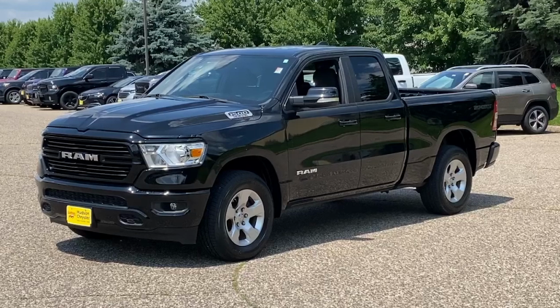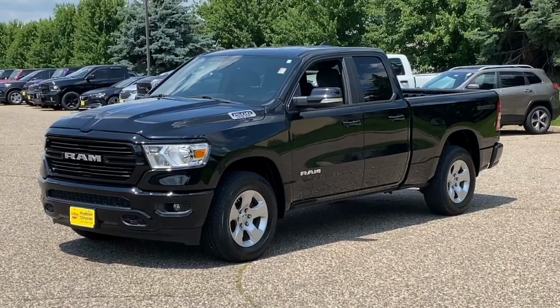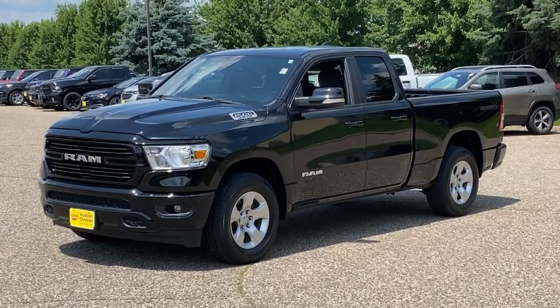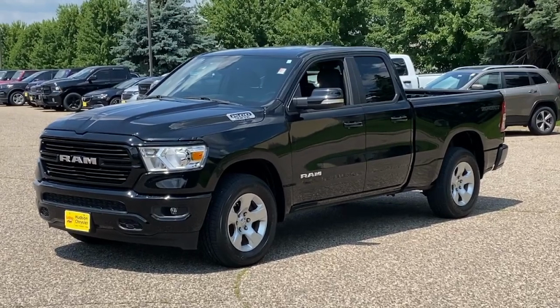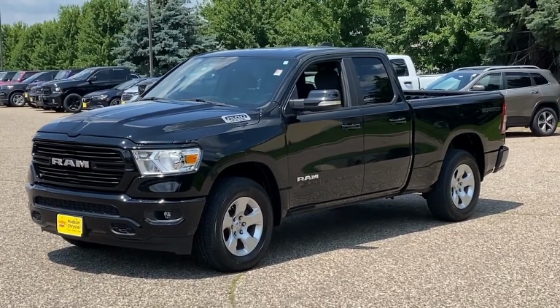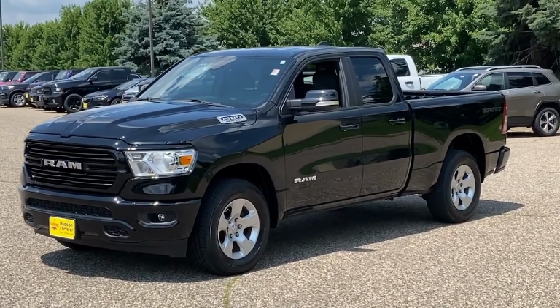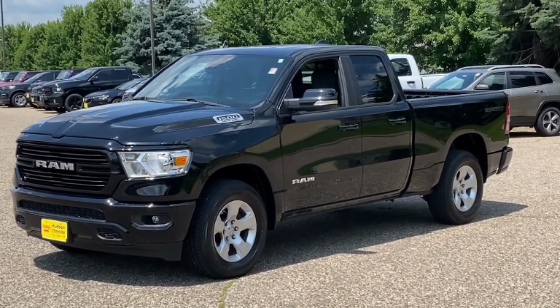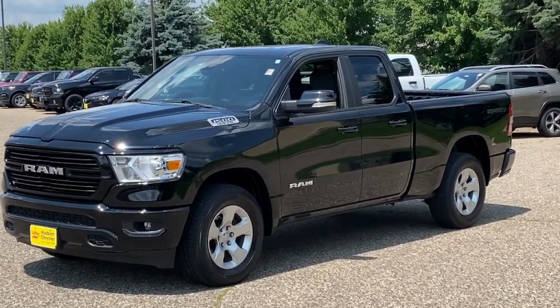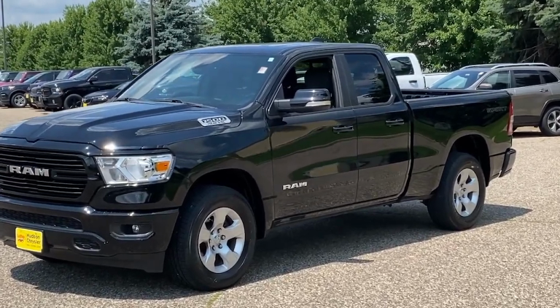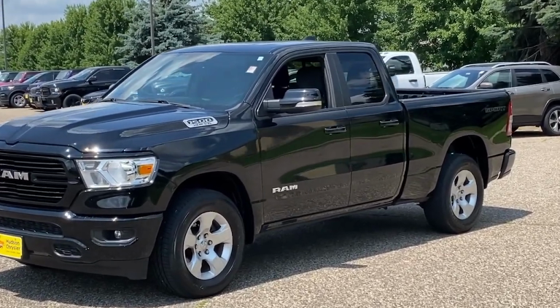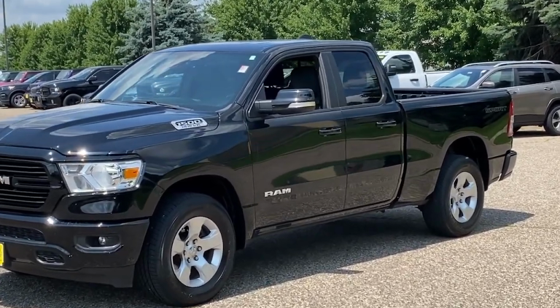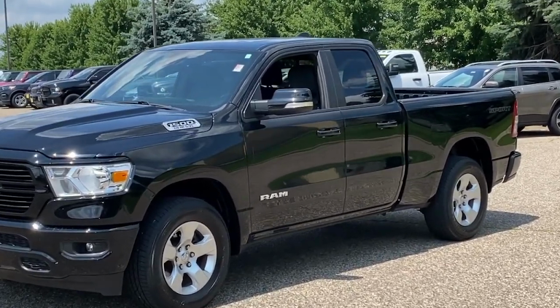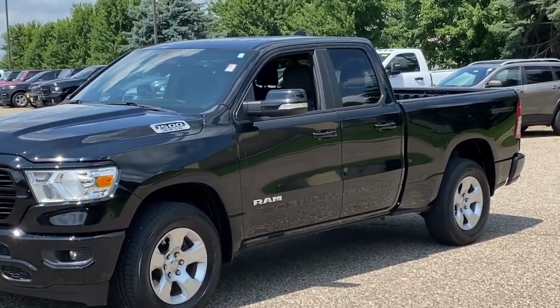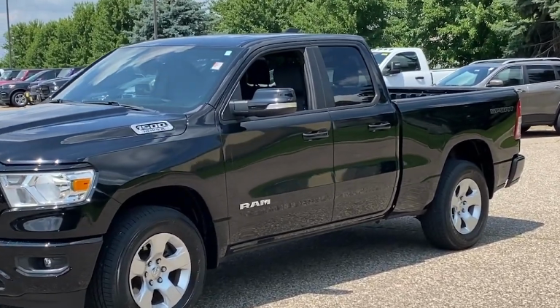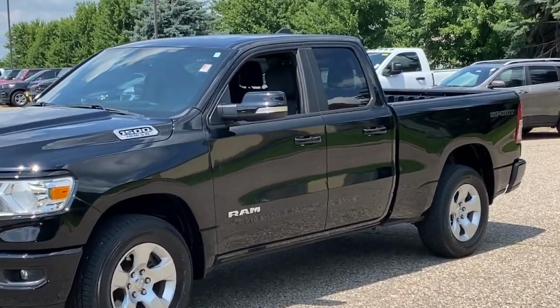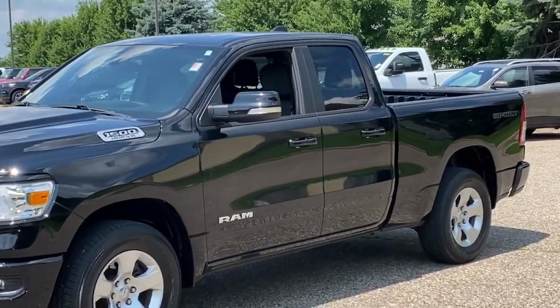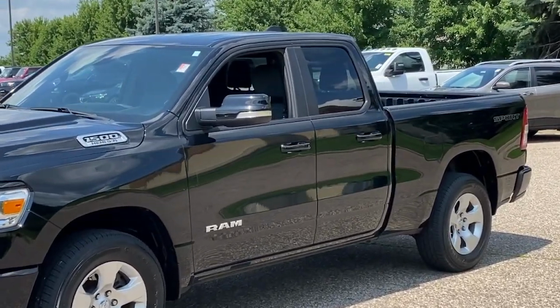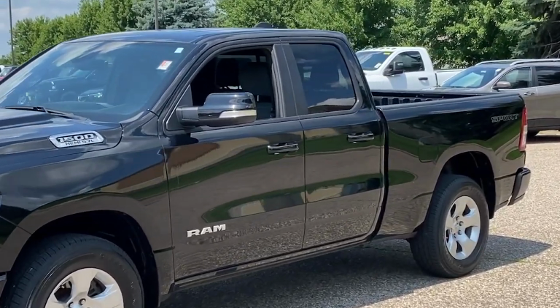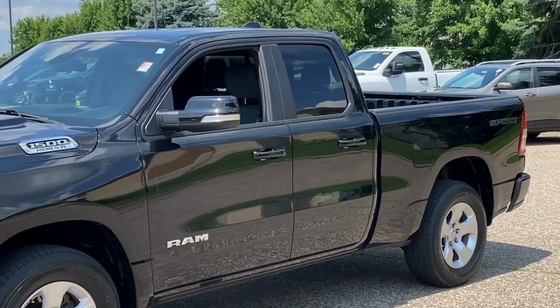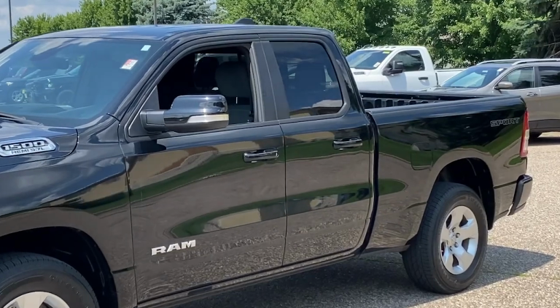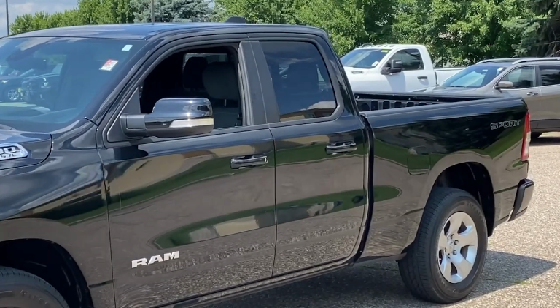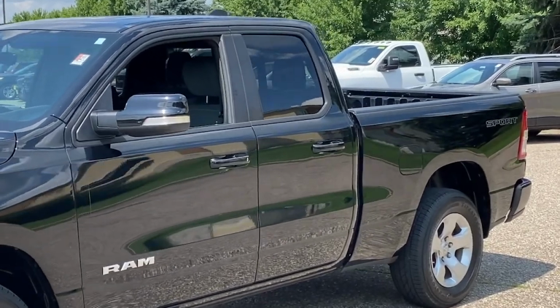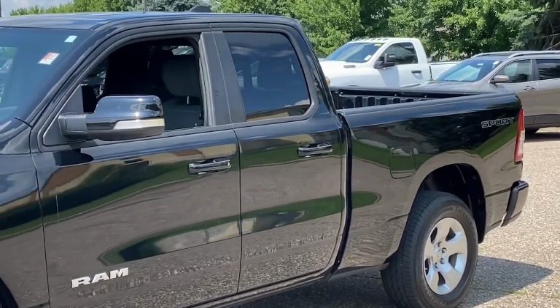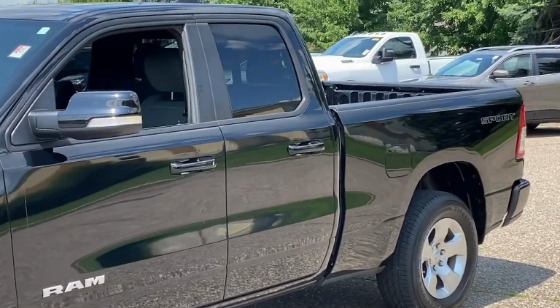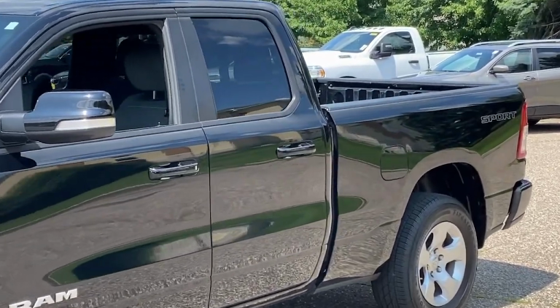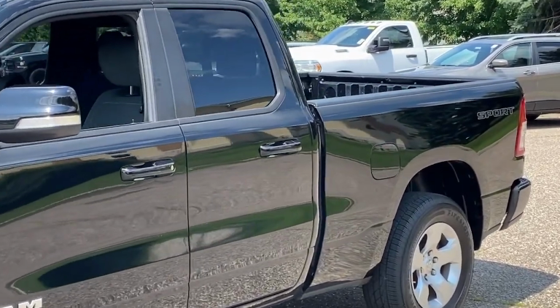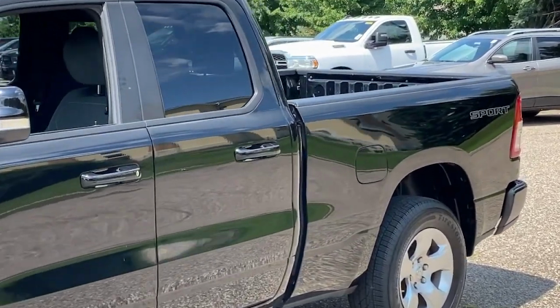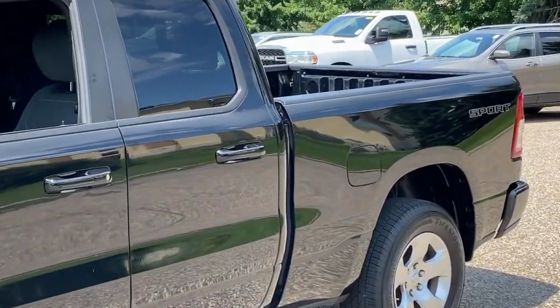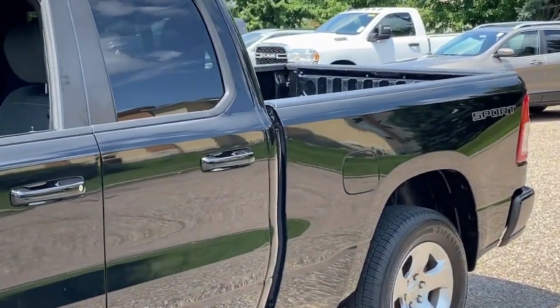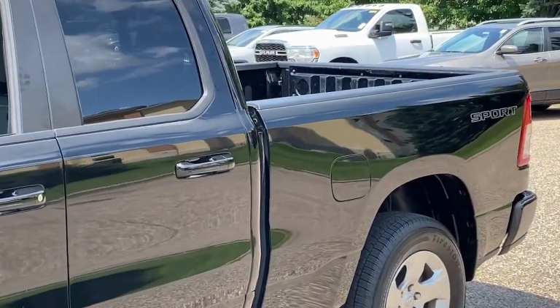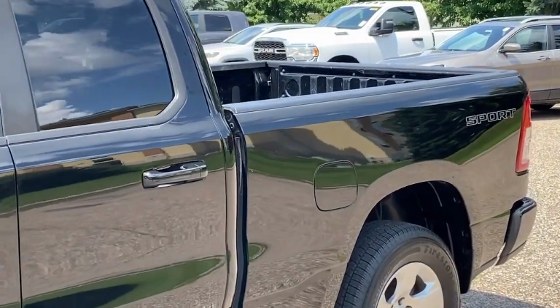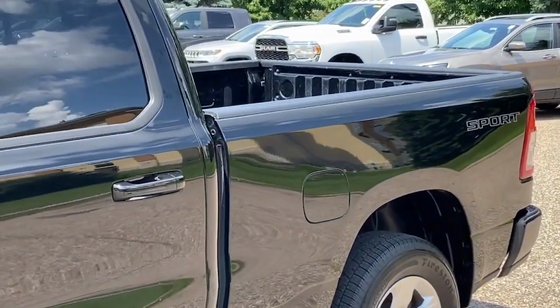Go home happy with the 2021 Ram 1500. This vehicle is an outstanding buy with fewer than 60,000 miles on the odometer.